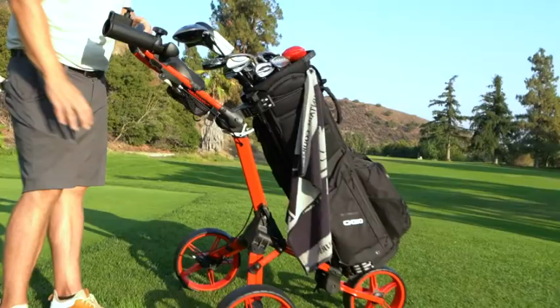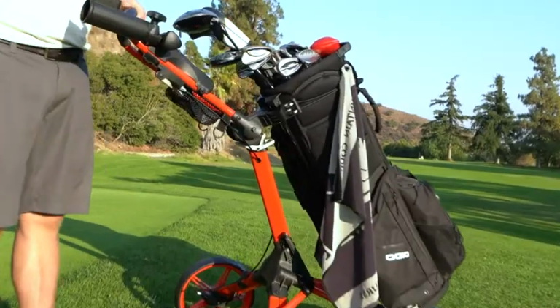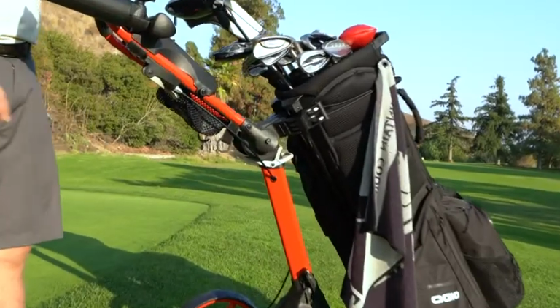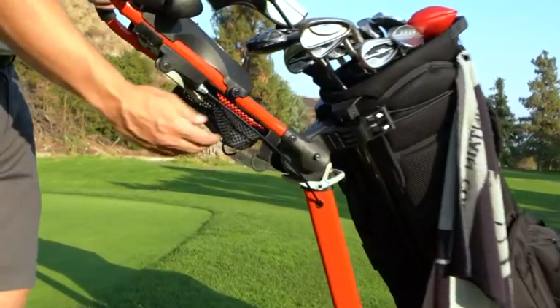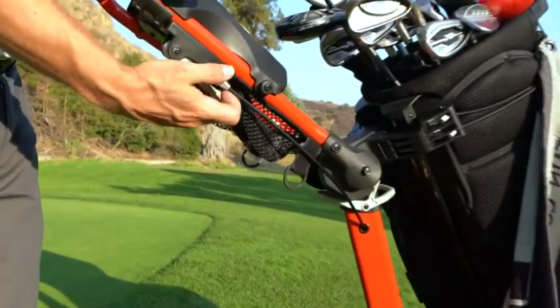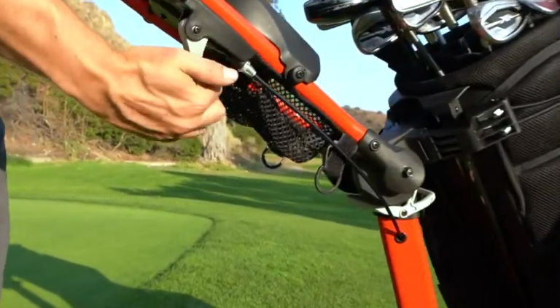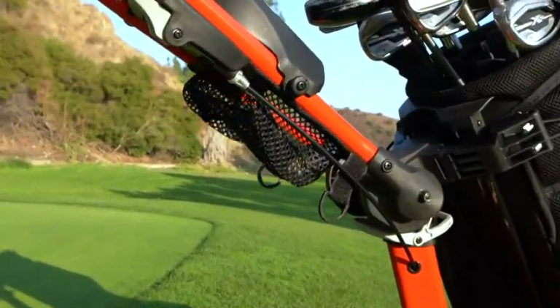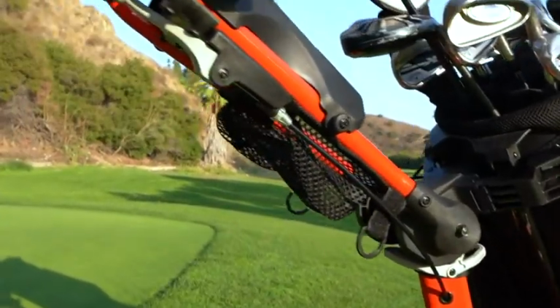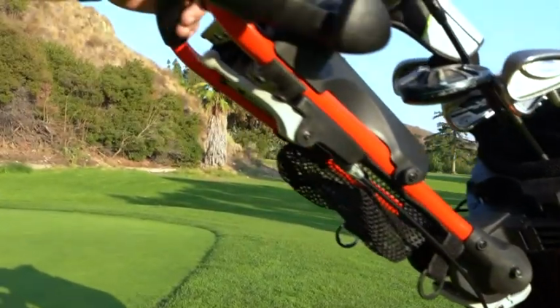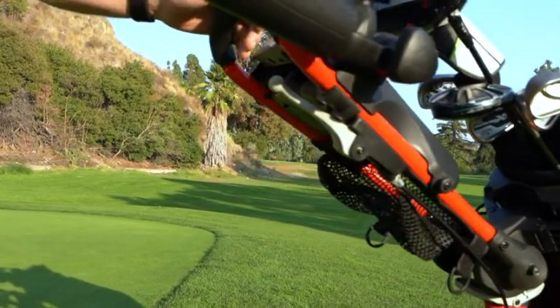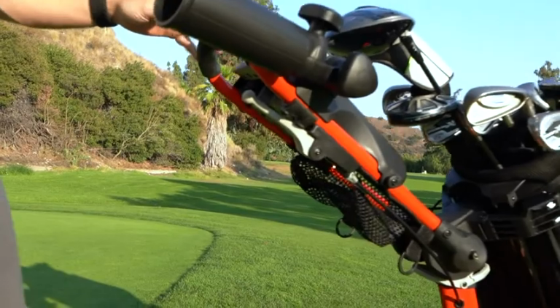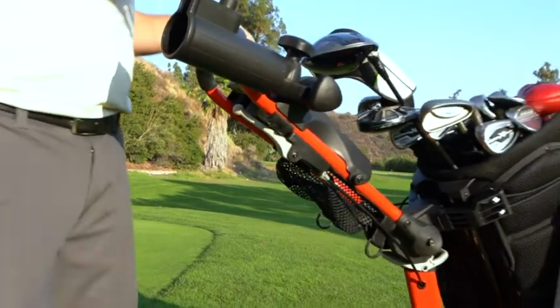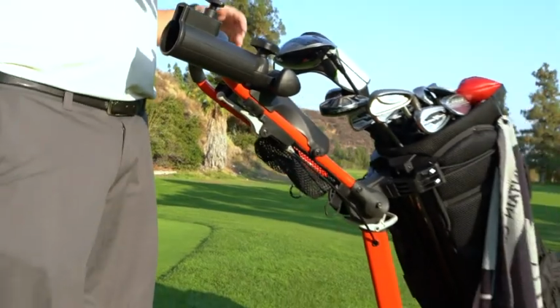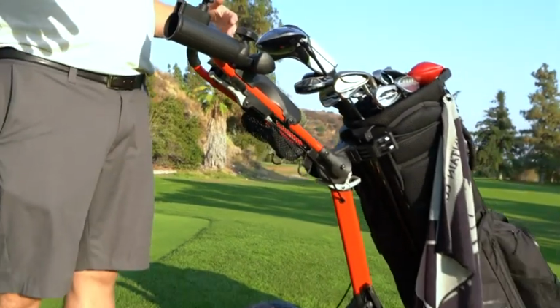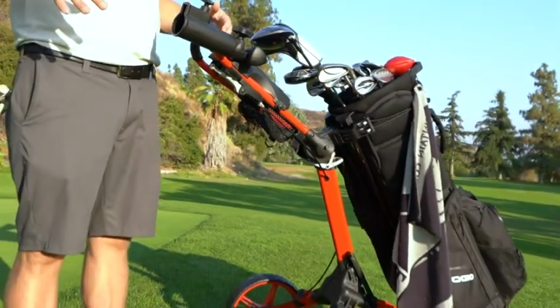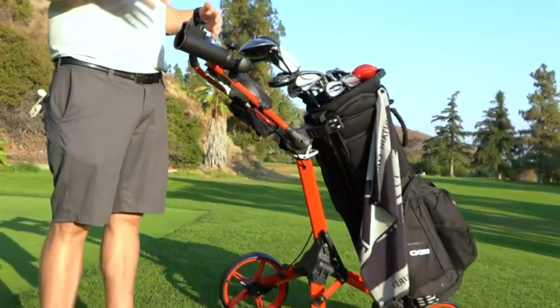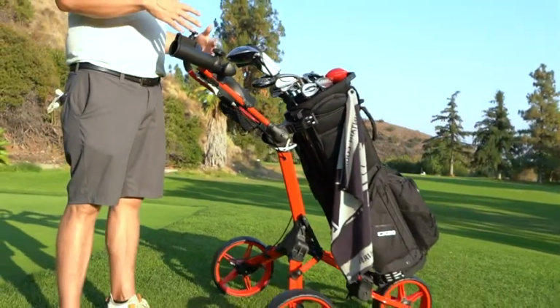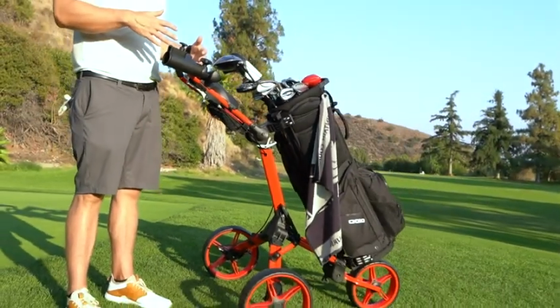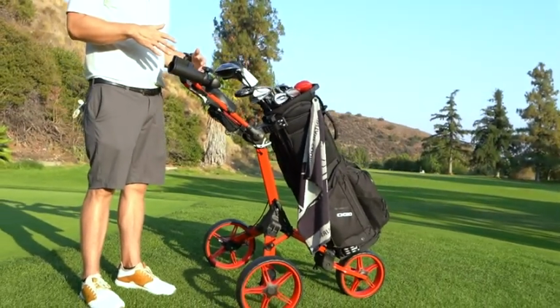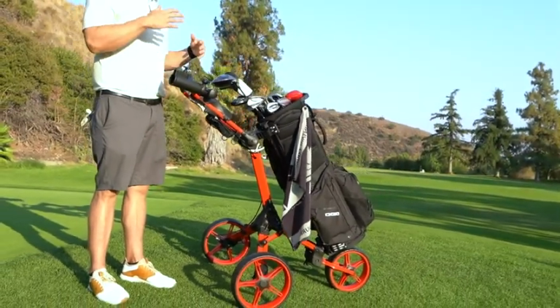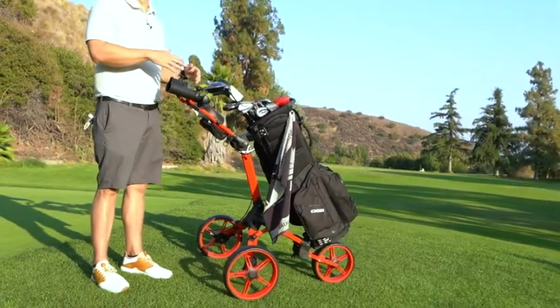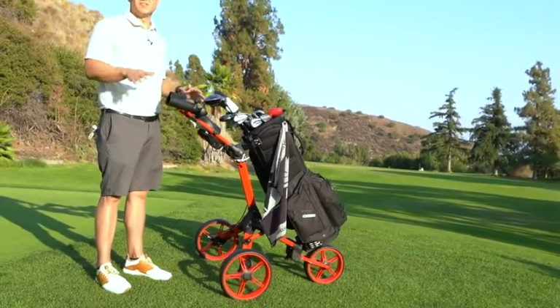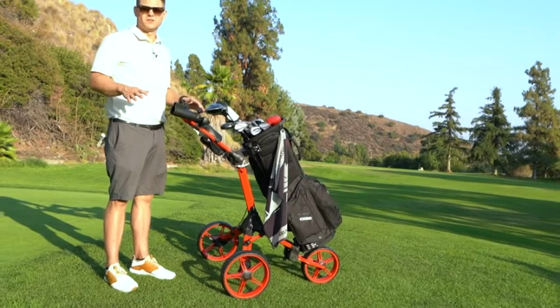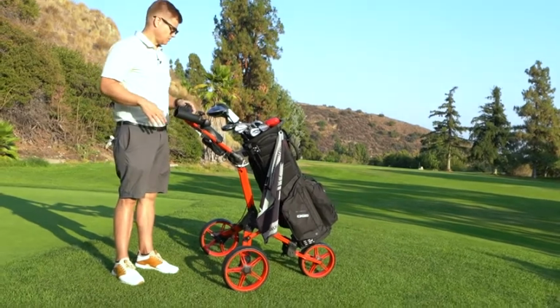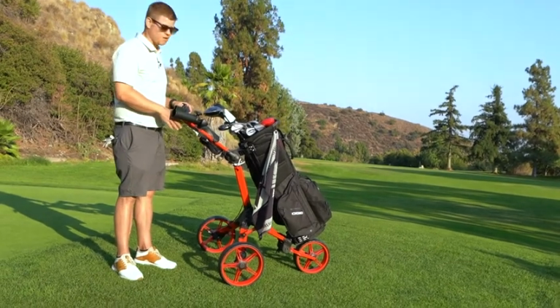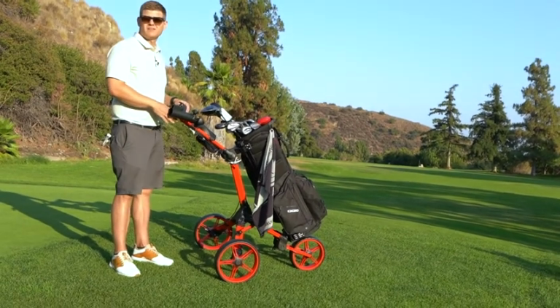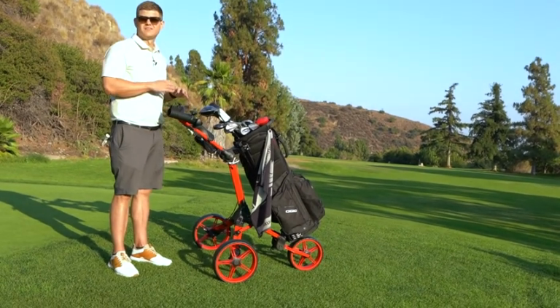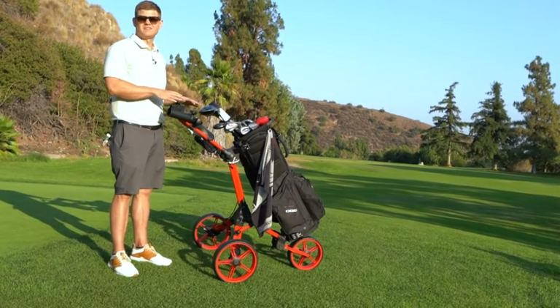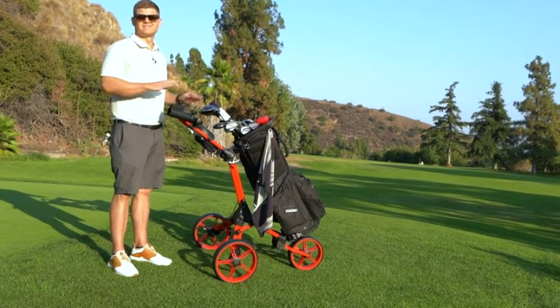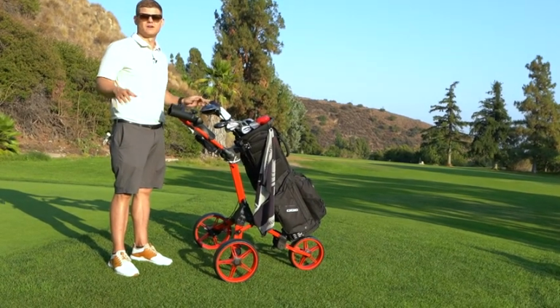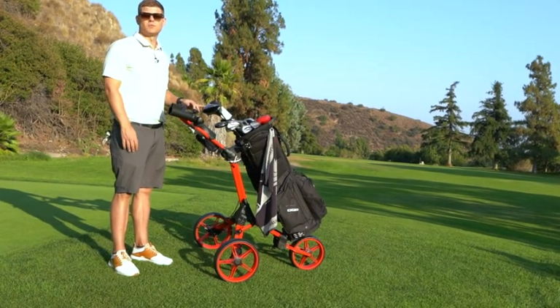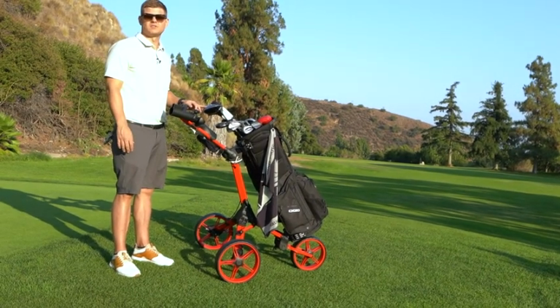One of my favorite things about the Caddy Lite Compact is this handbrake. When you're on an uneven lie or just on a hill slope, you don't want your clubs running away from you. You want to be able to put them somewhere and just leave them be. Handbrake — set it, and you don't have to worry about your clubs again.